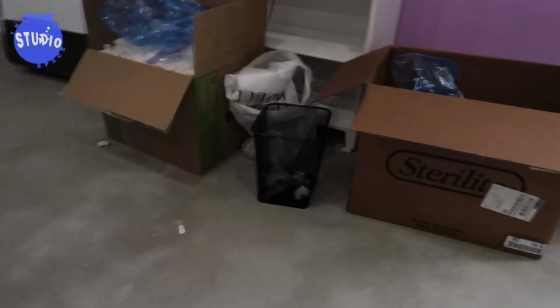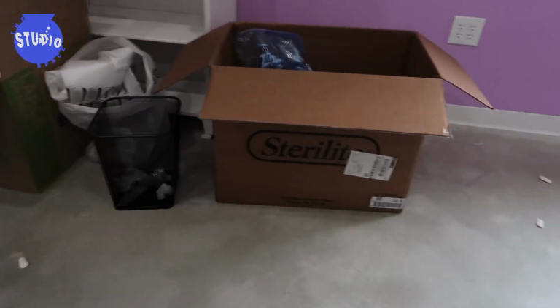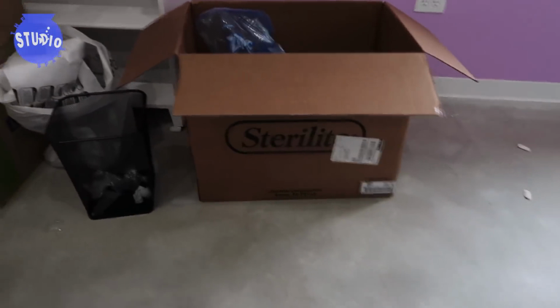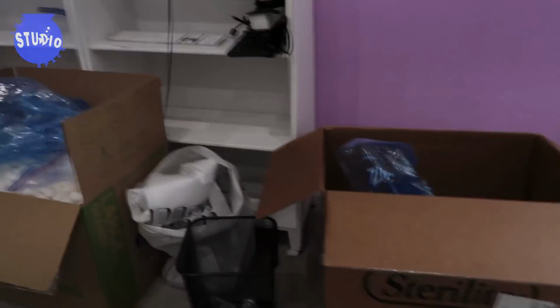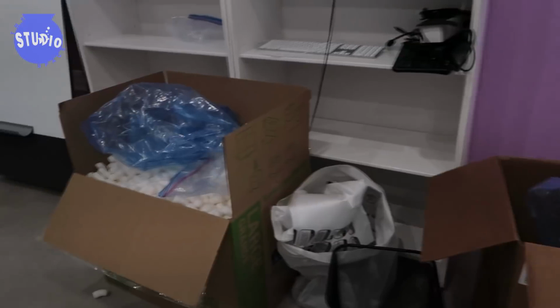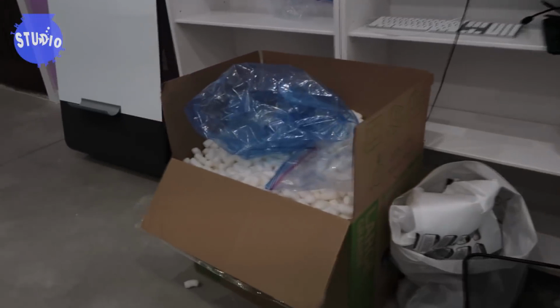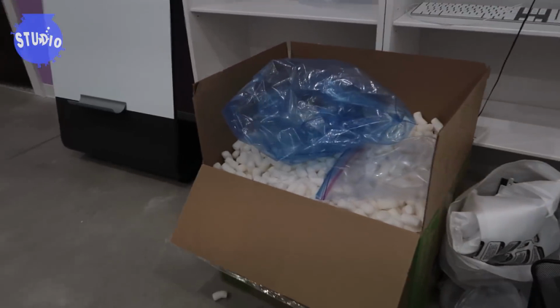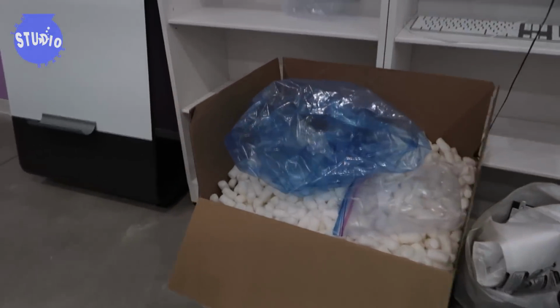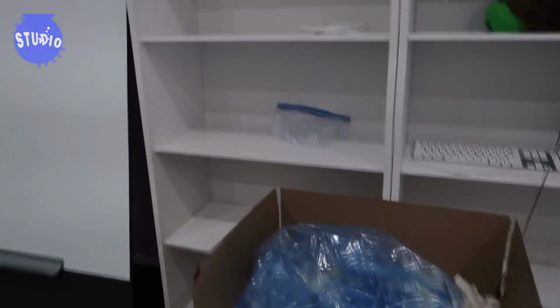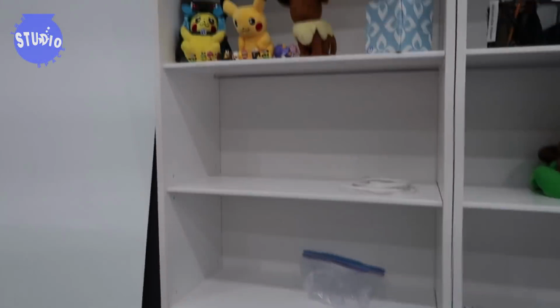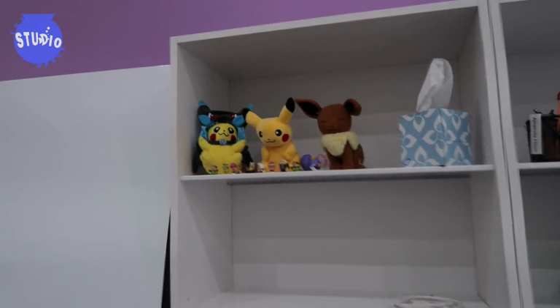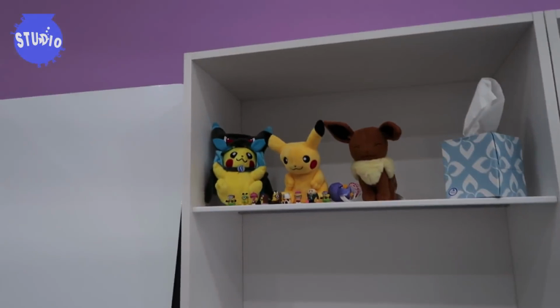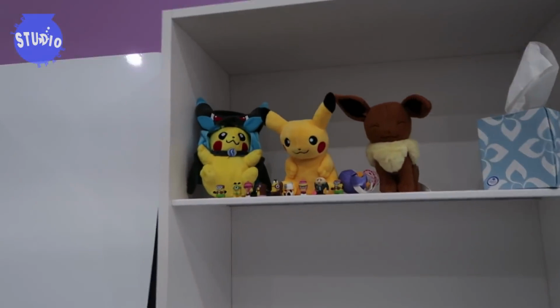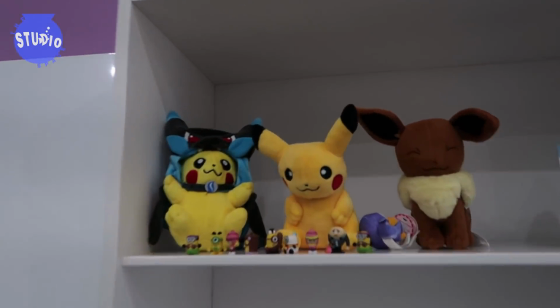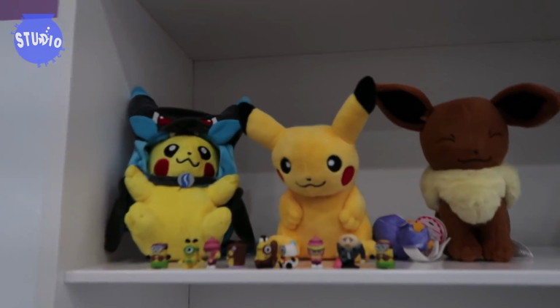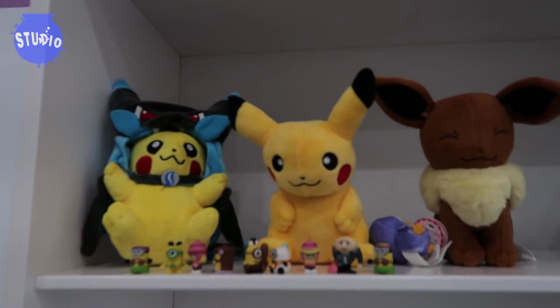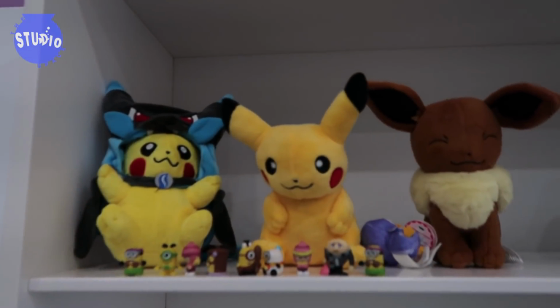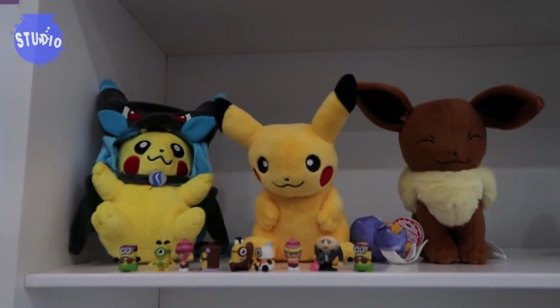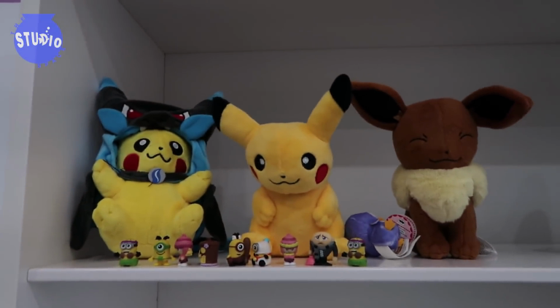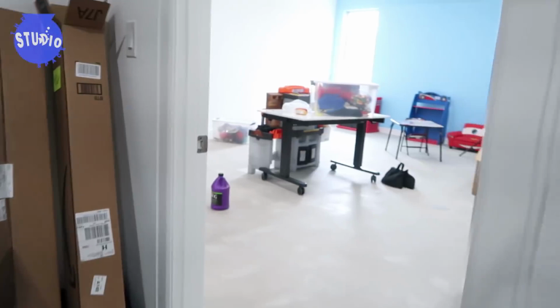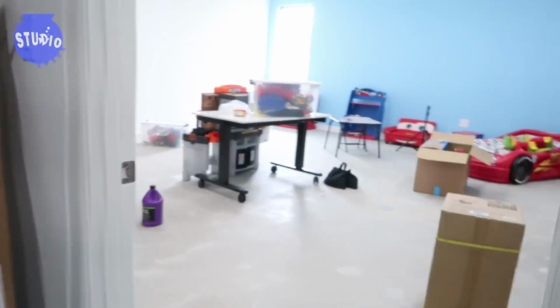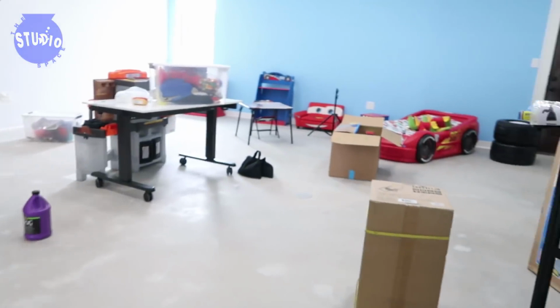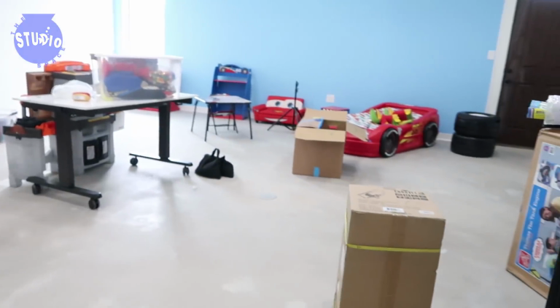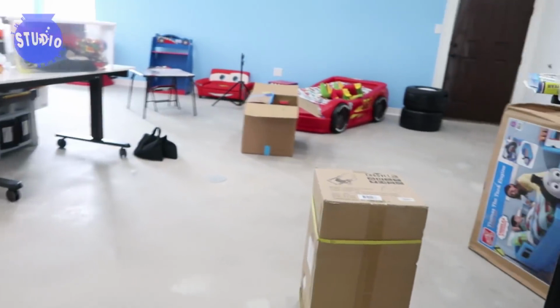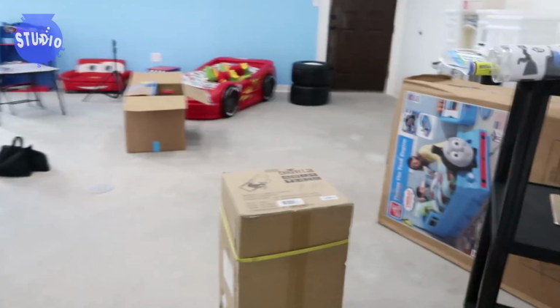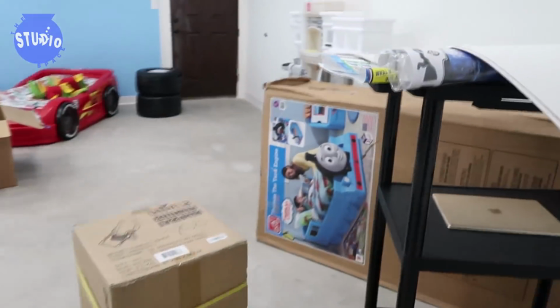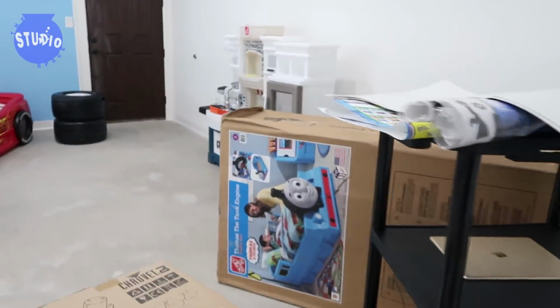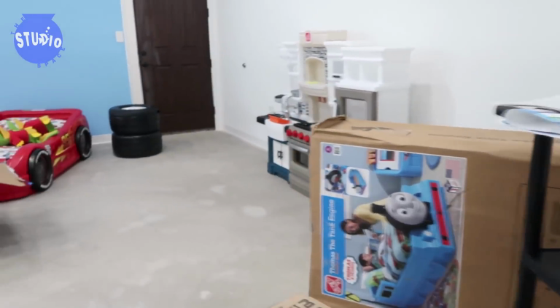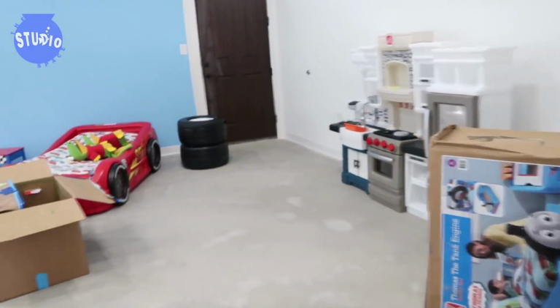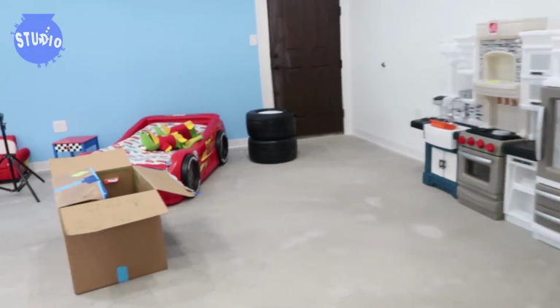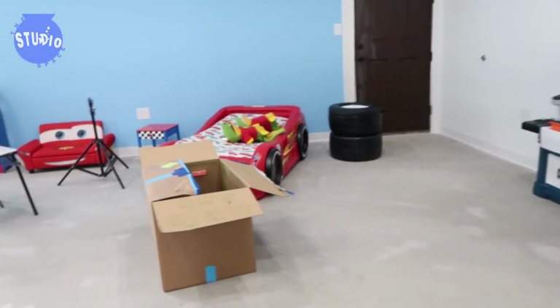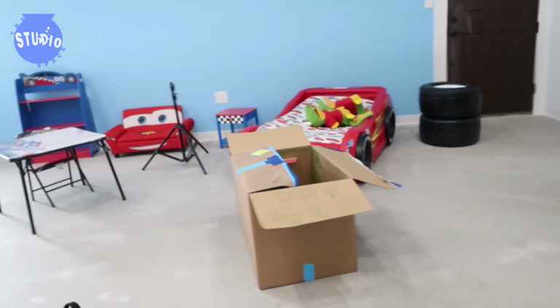Lots of stuff still needs to unpack. Pikachu! And this room is Gus's room — still have to unpack.